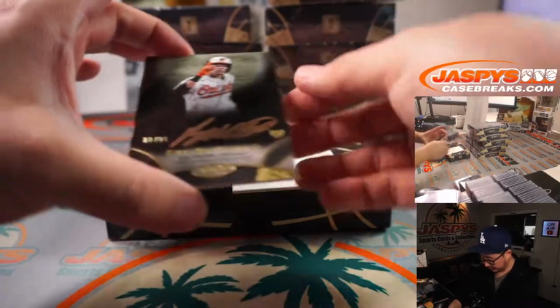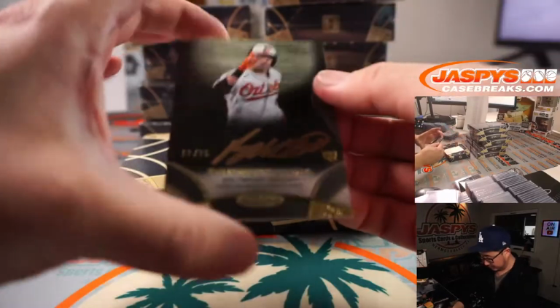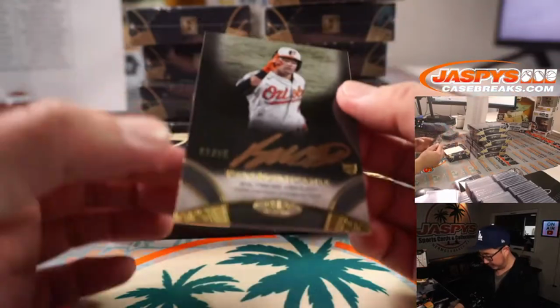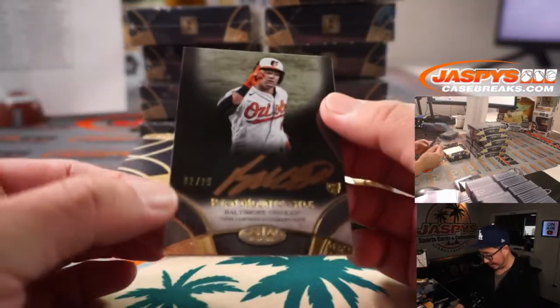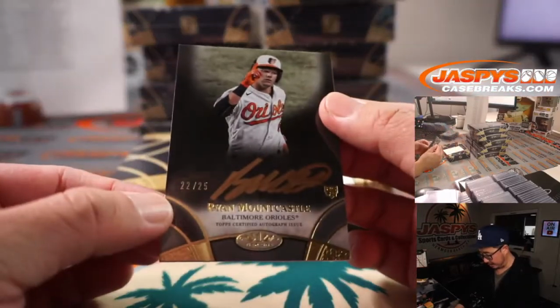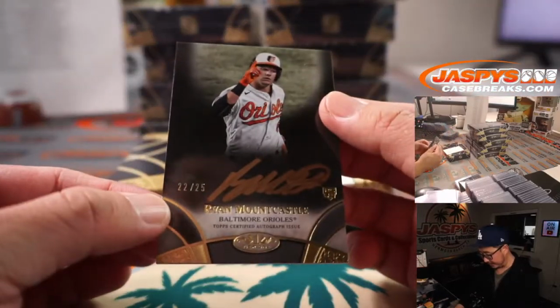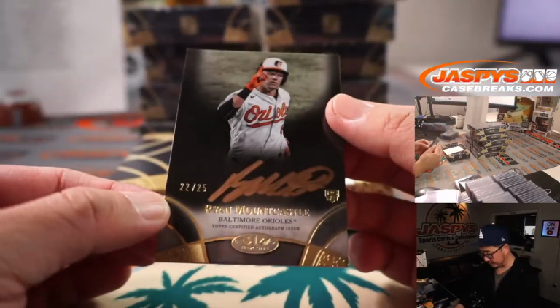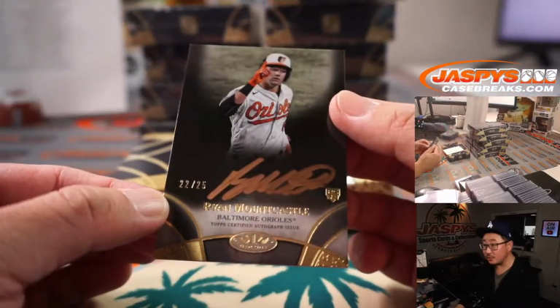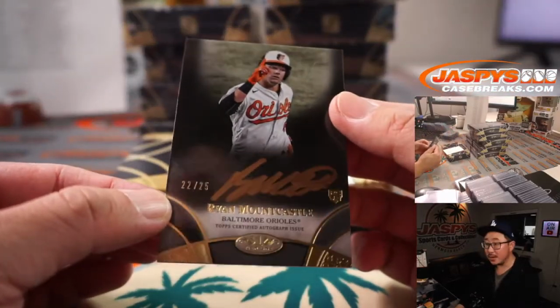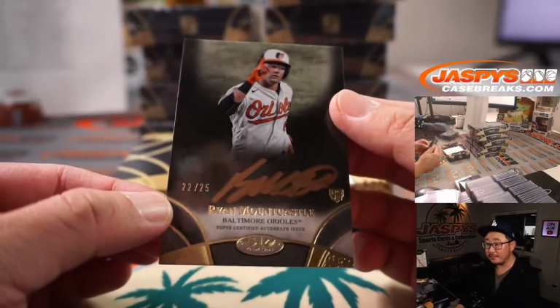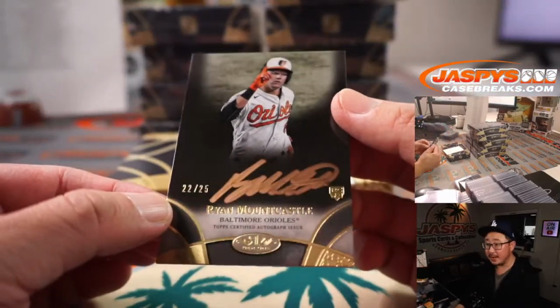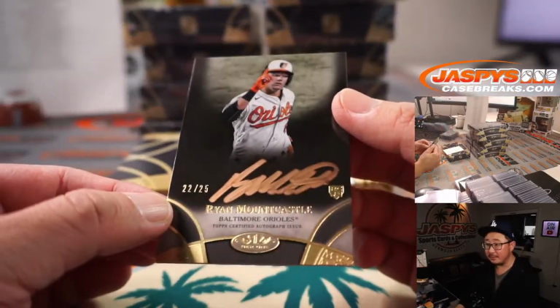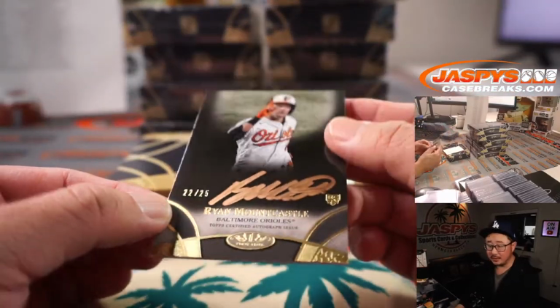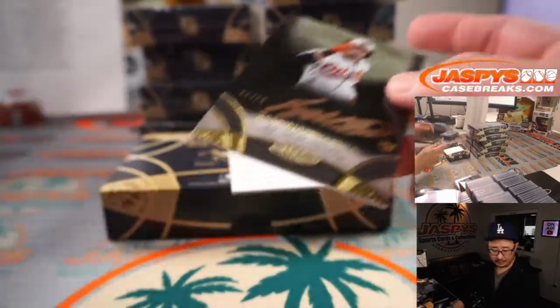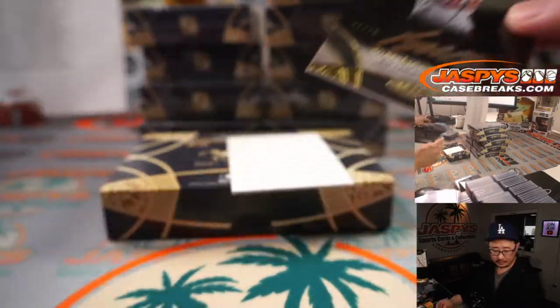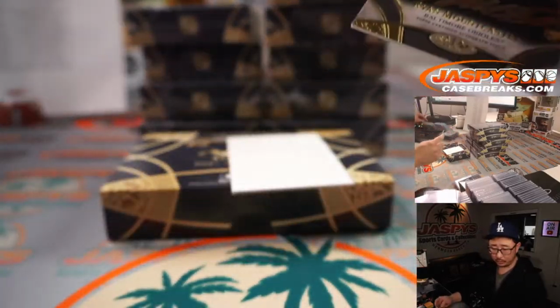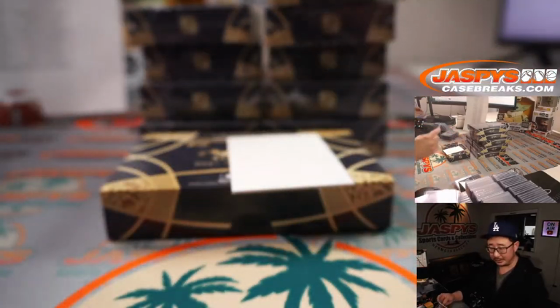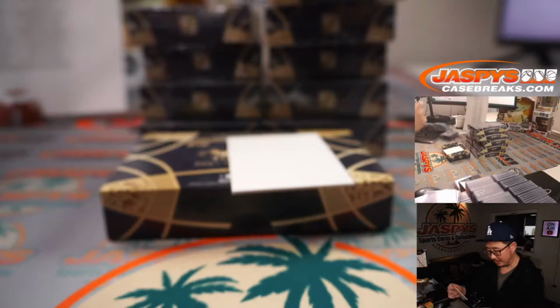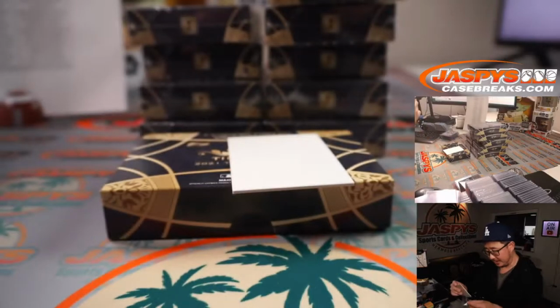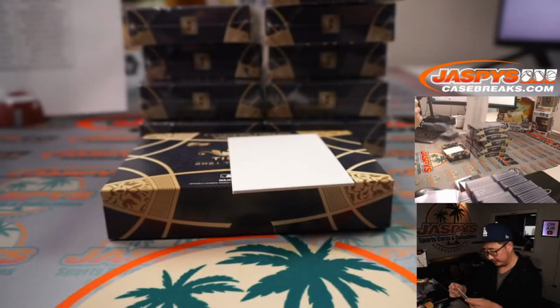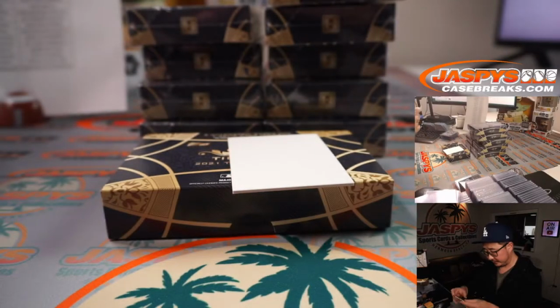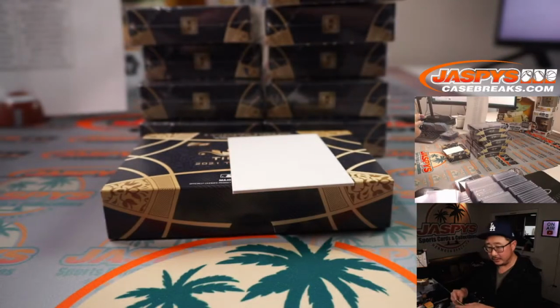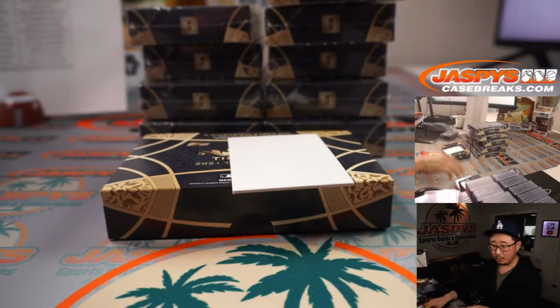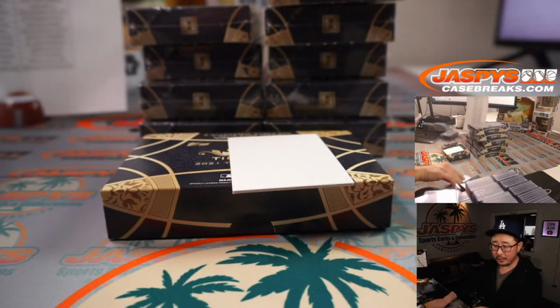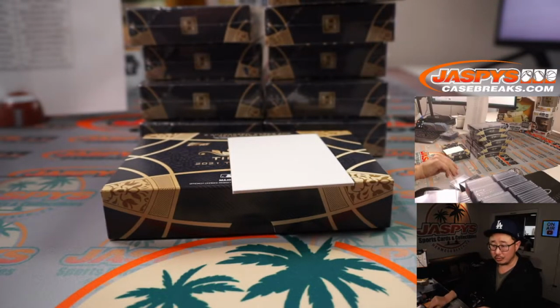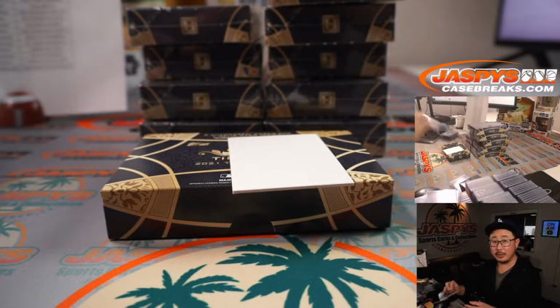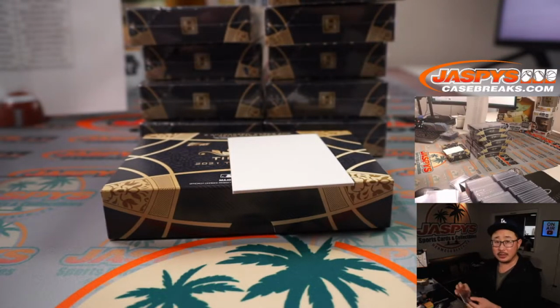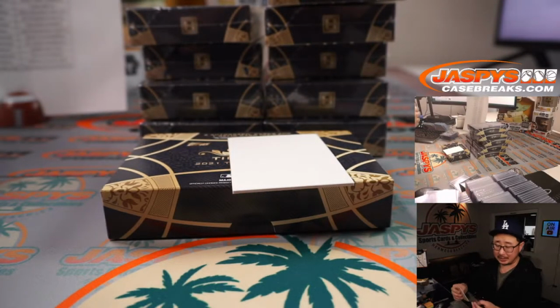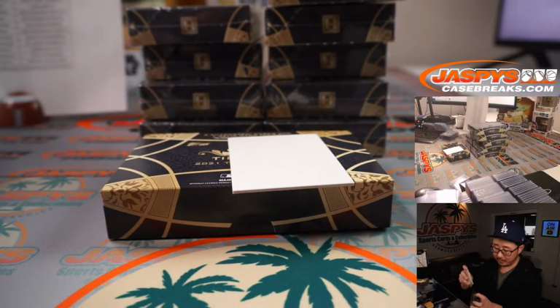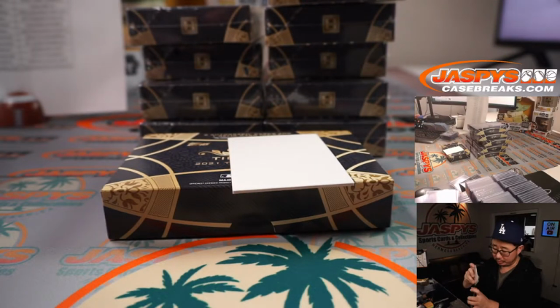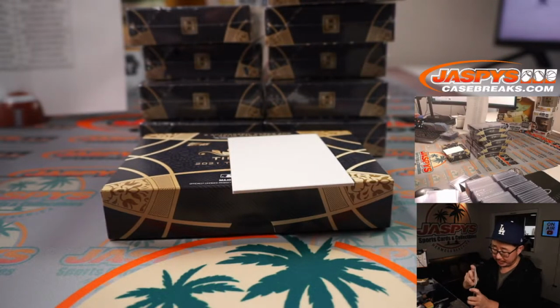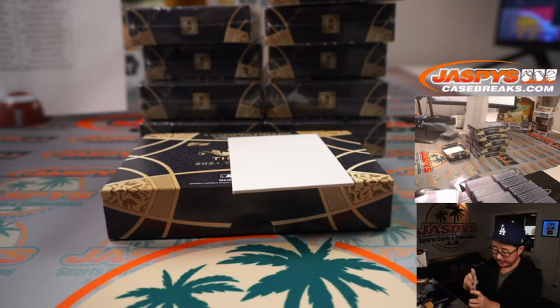We've got Ryan Mountcastle, 22 out of 25 — gold ink autograph for the O's. Jeremy Razor, last spot Mojo strikes again.